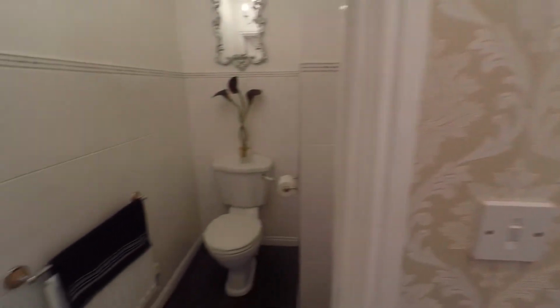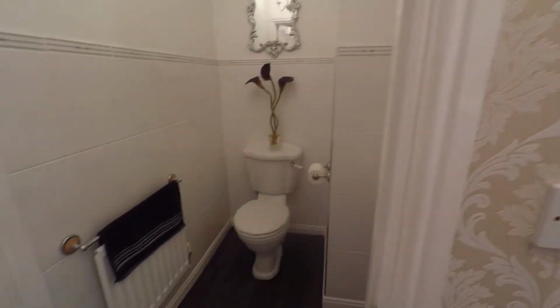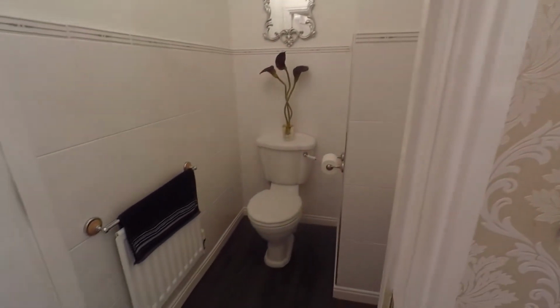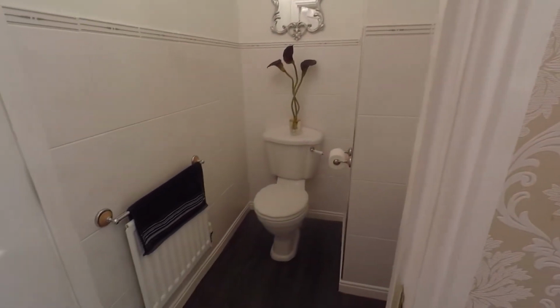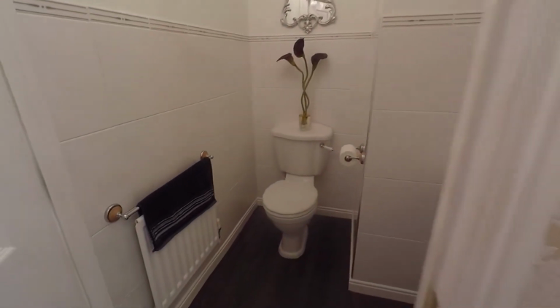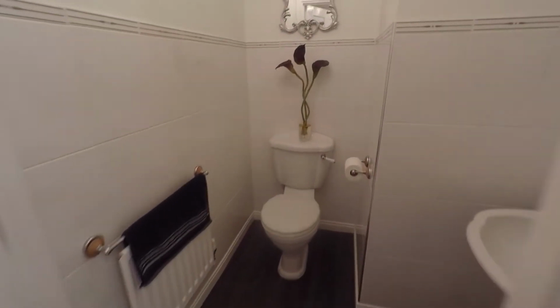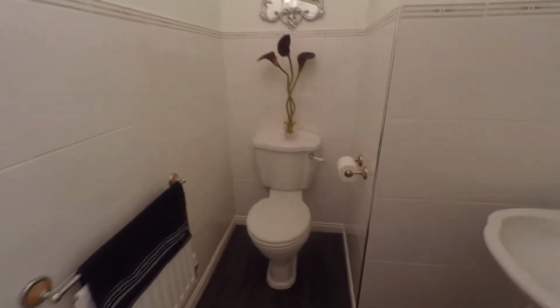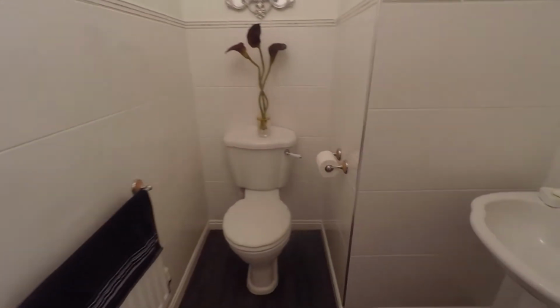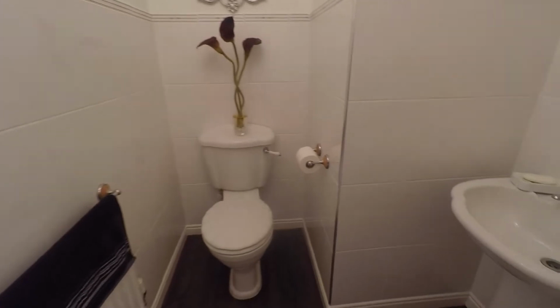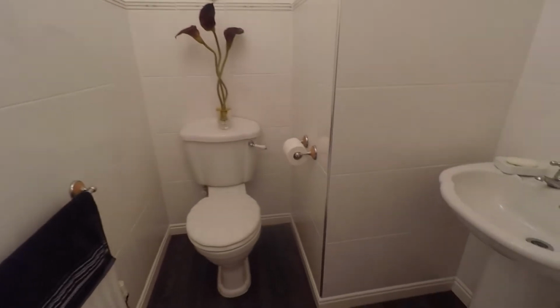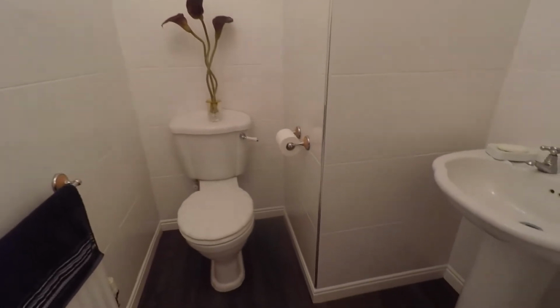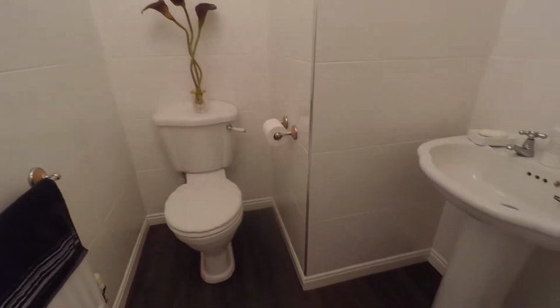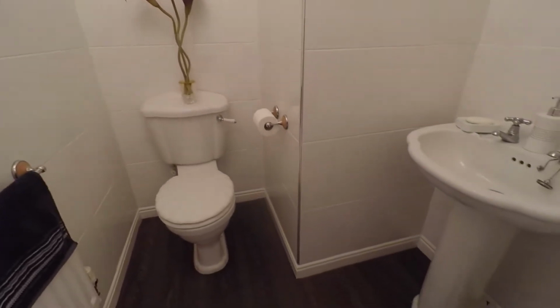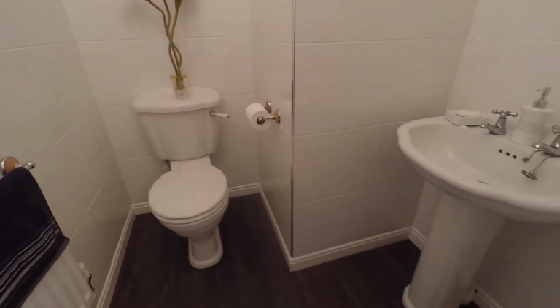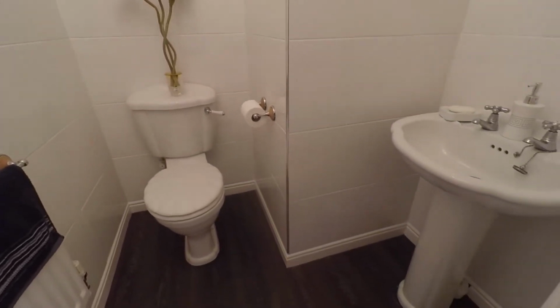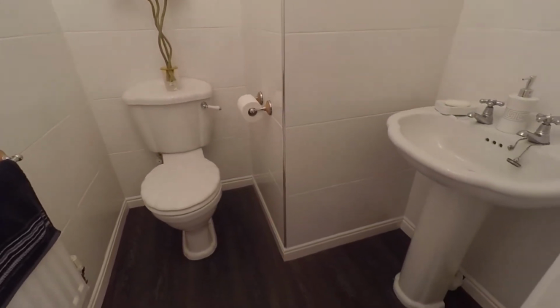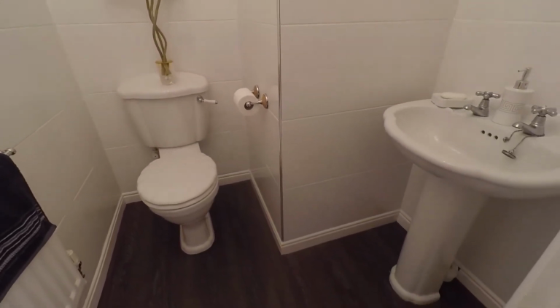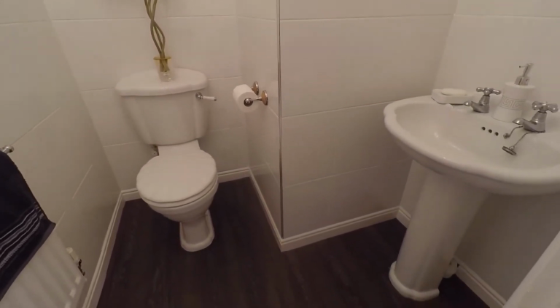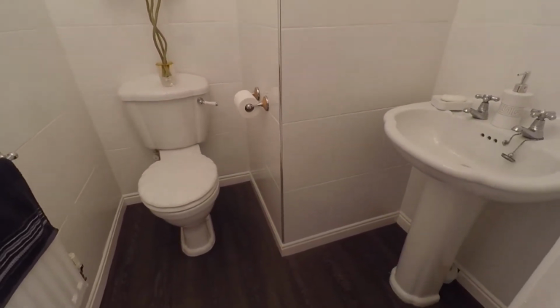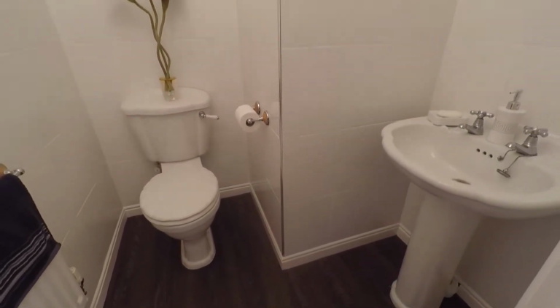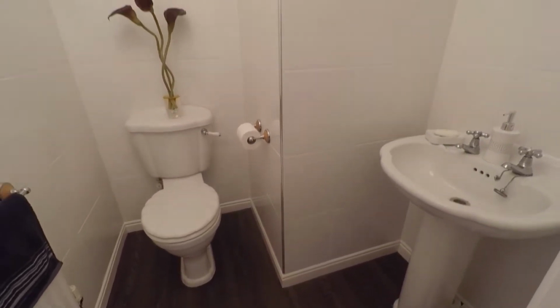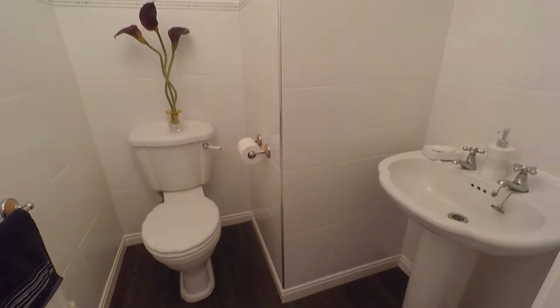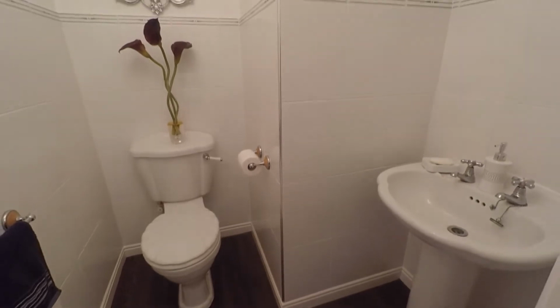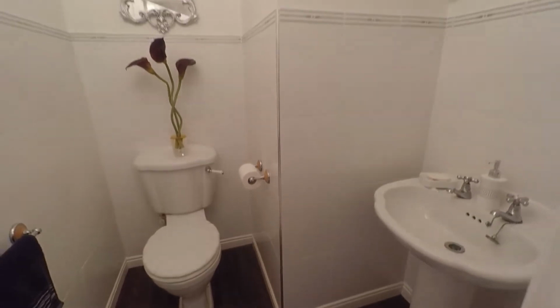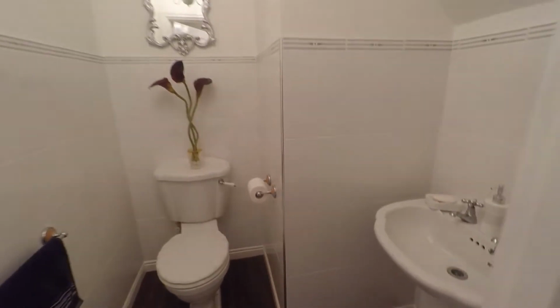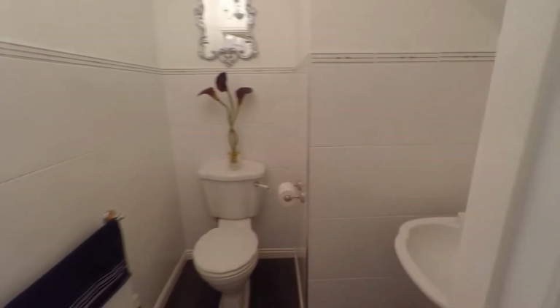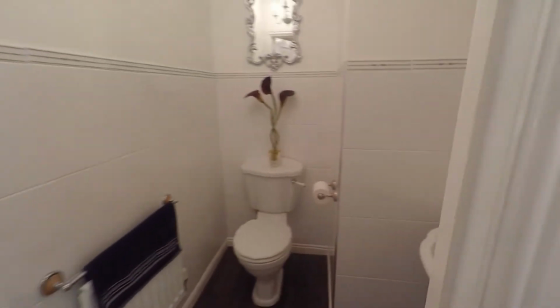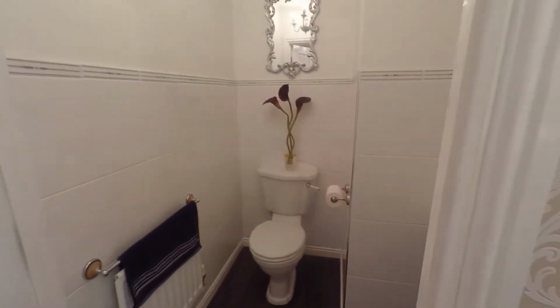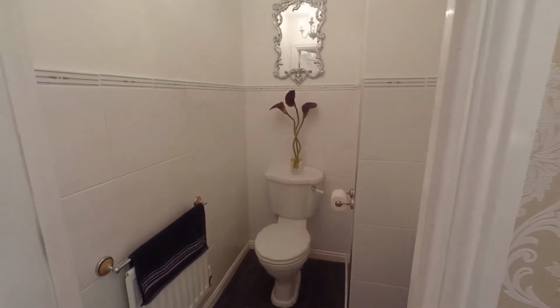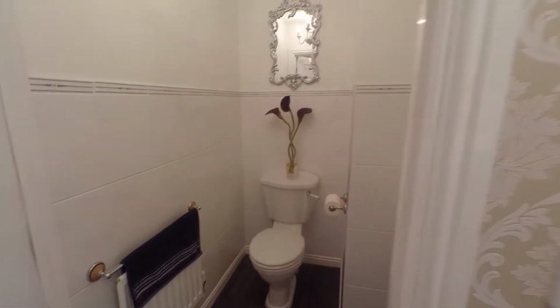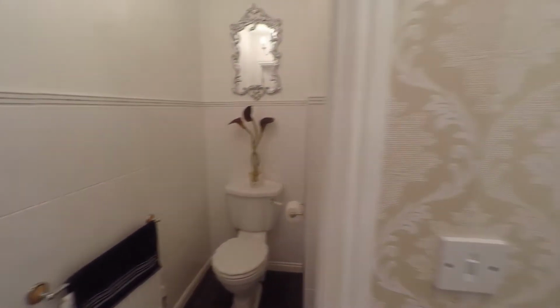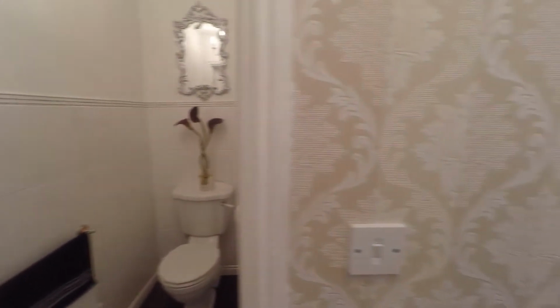Just in the hallway there is a ground floor cloakroom featuring a WC and hand basin — always handy to have in a large family-size property such as this one.